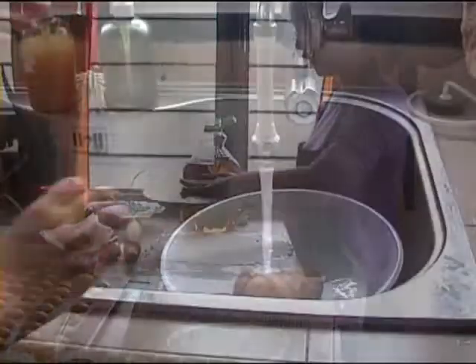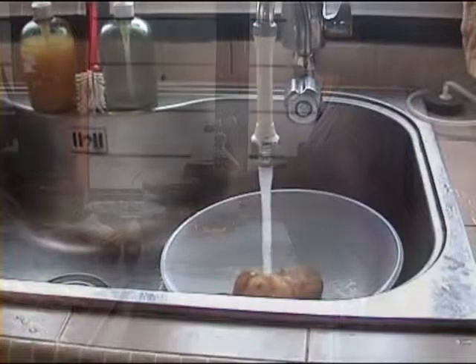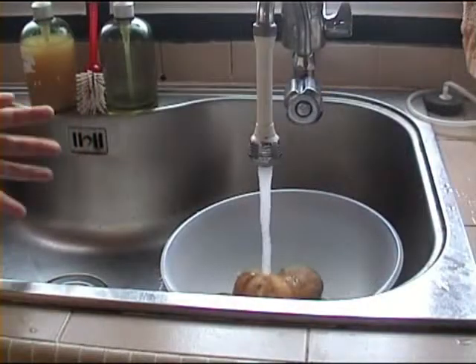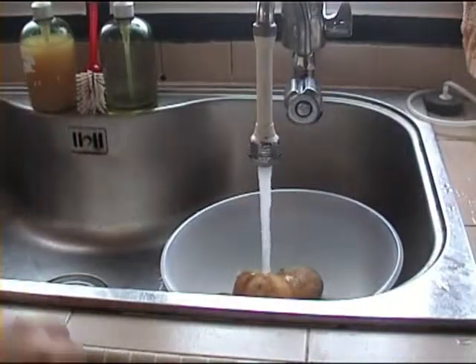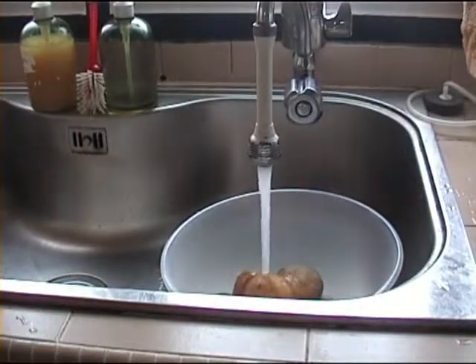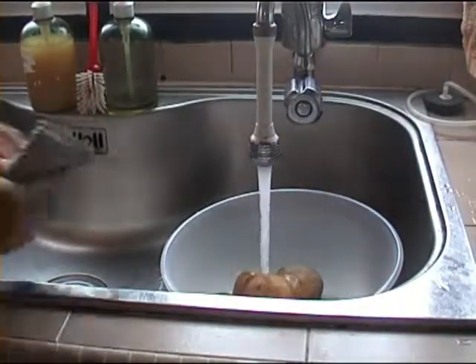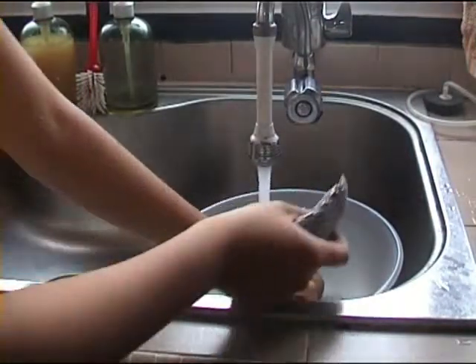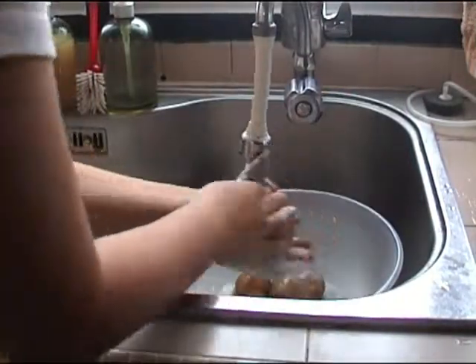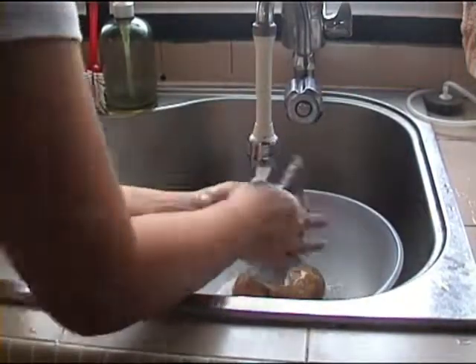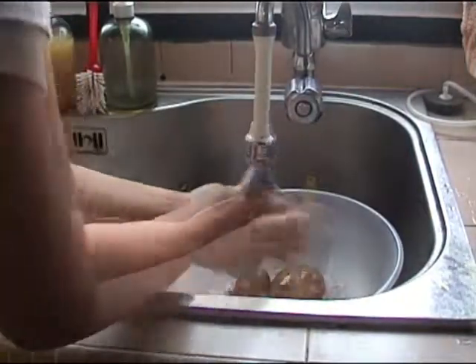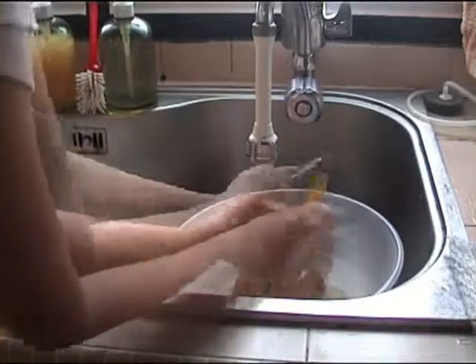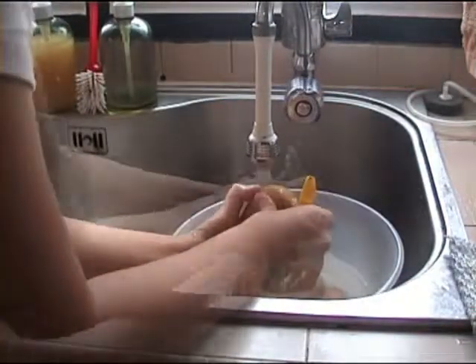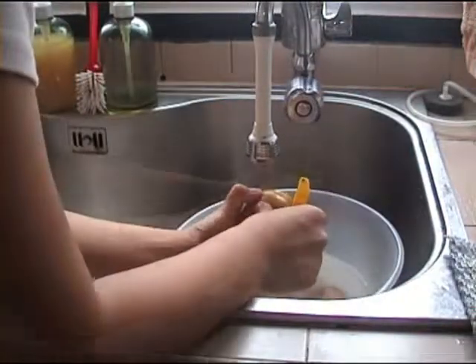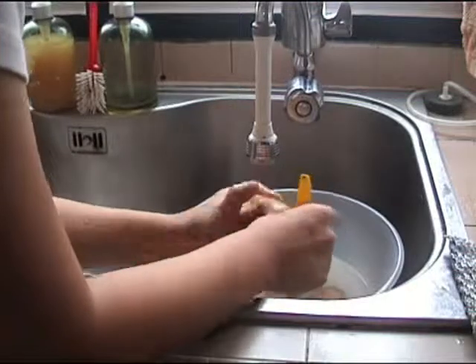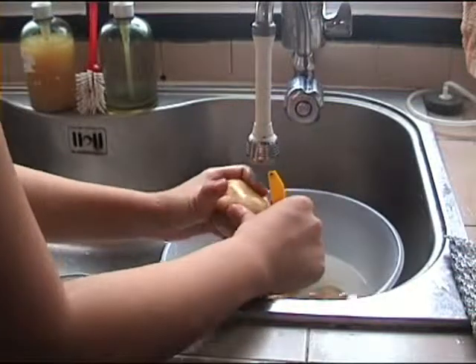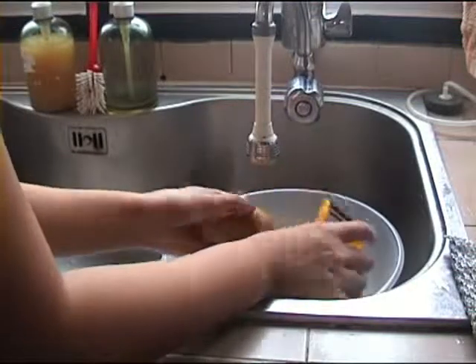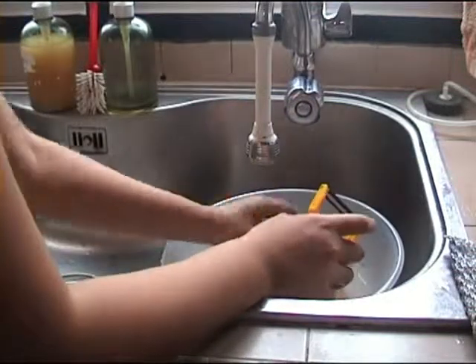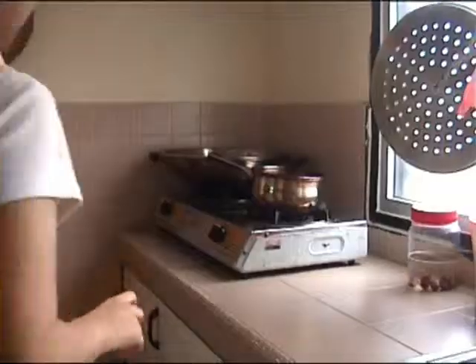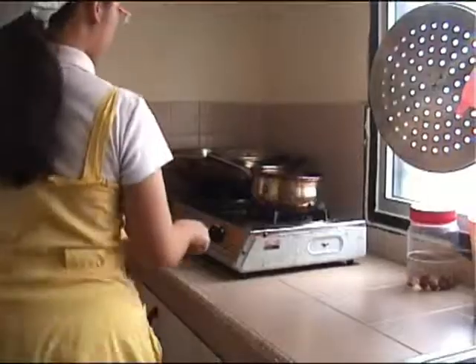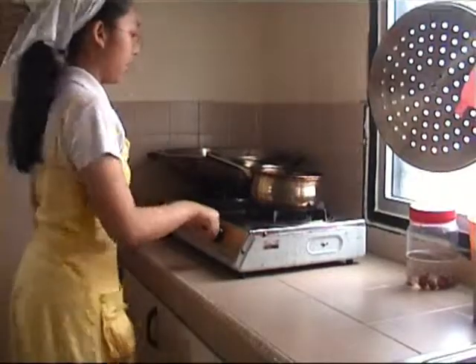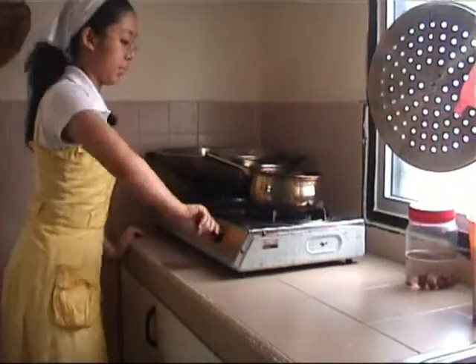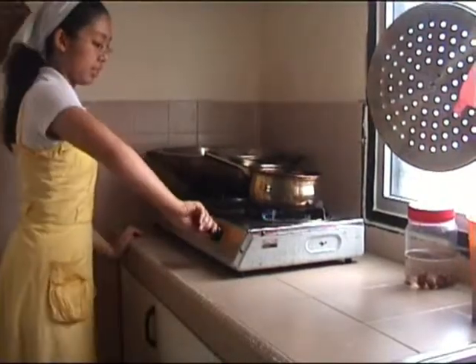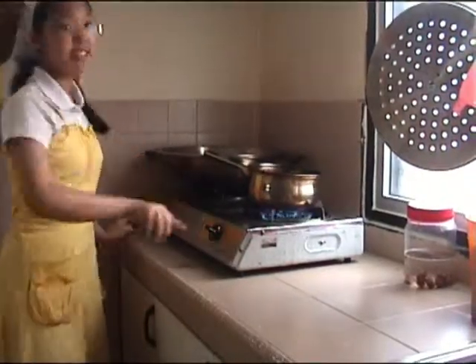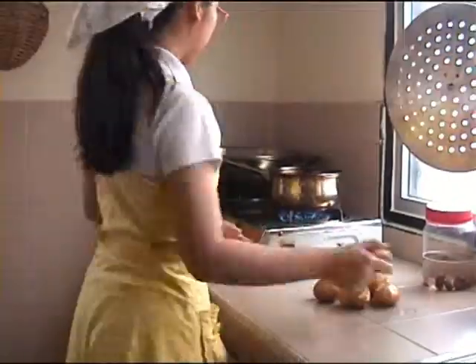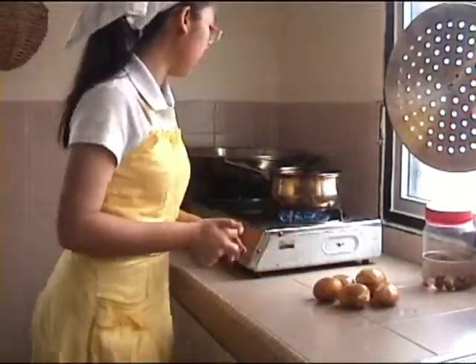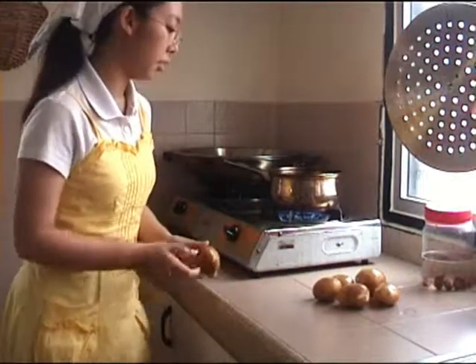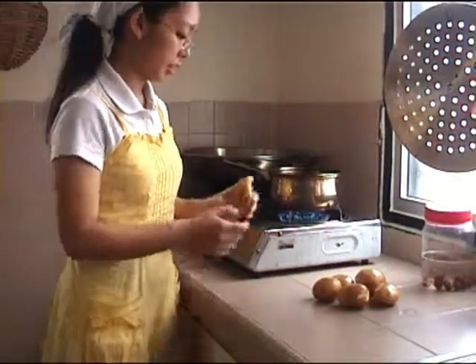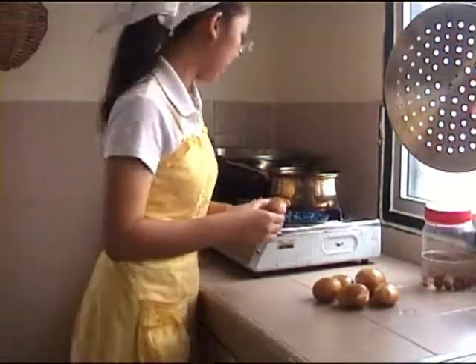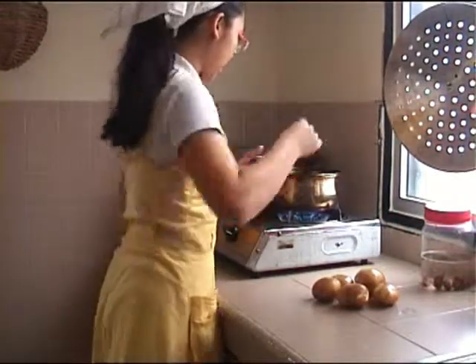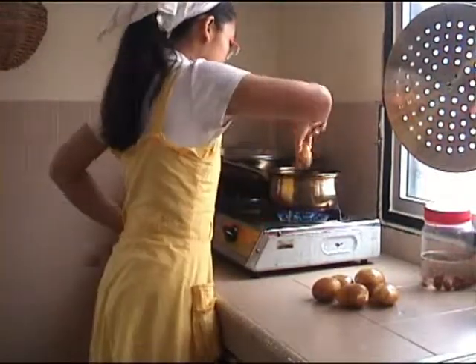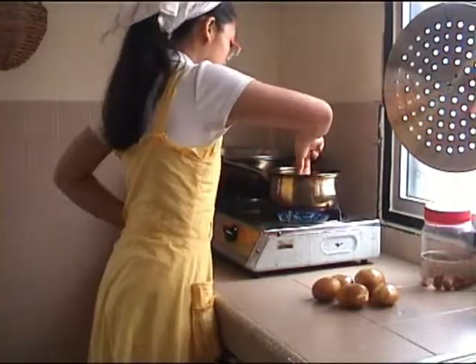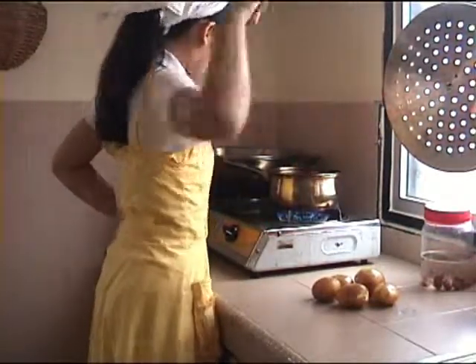We will begin with washing and squaring your potatoes, preserving the skin for nourishment. Remove all eyes and green bits. Bring a pot of water to boil on the stove top and drop in the potatoes, boiling them until soft.